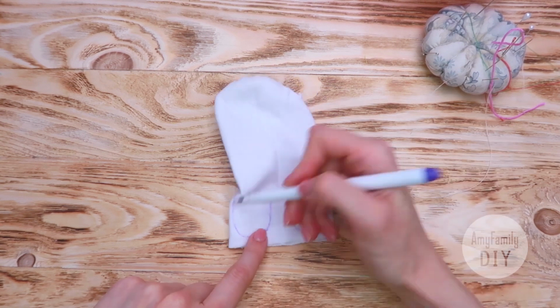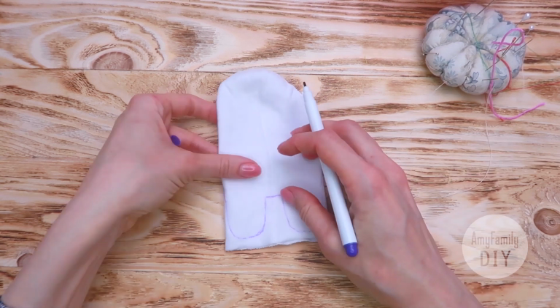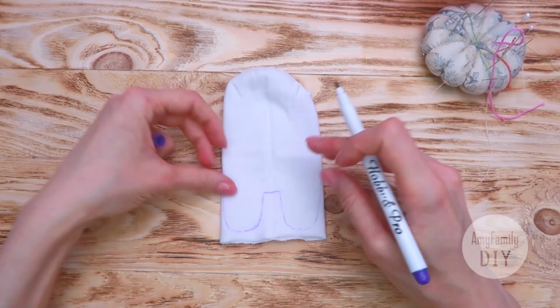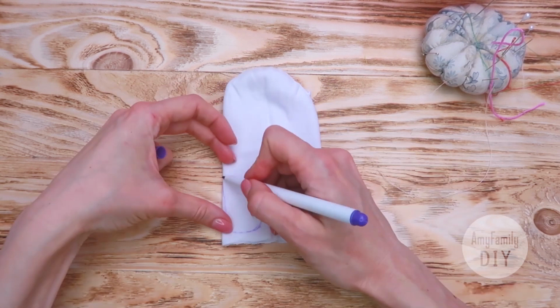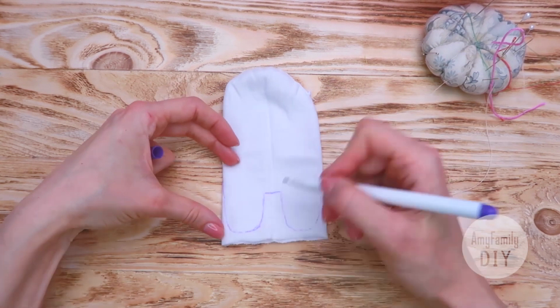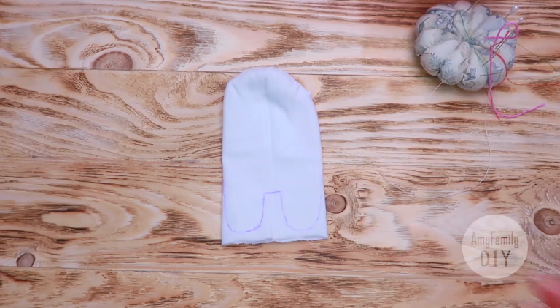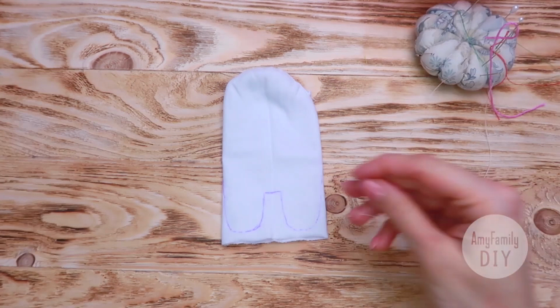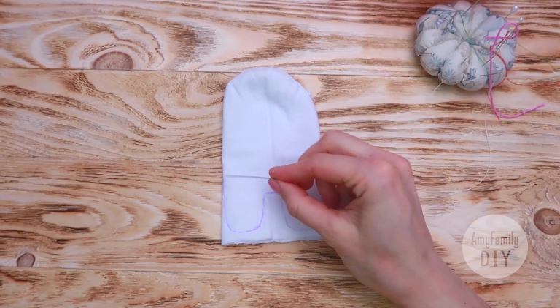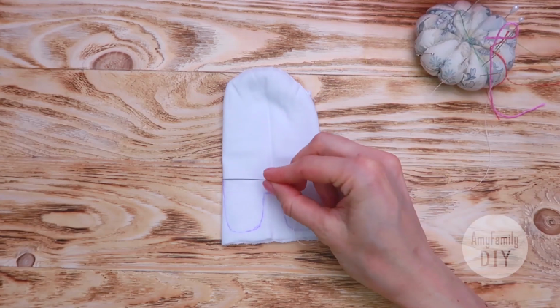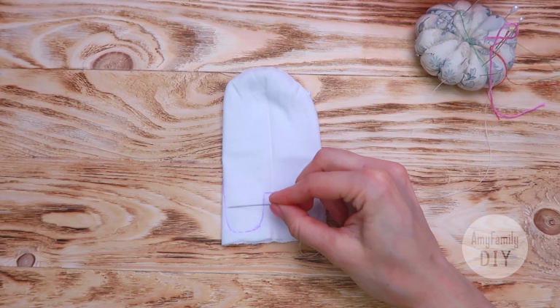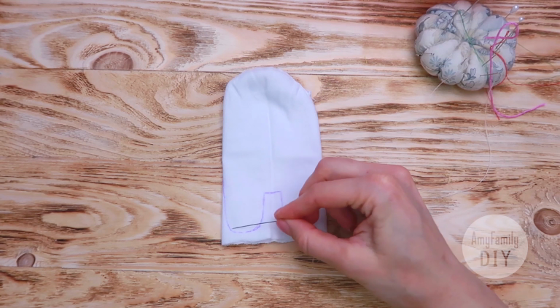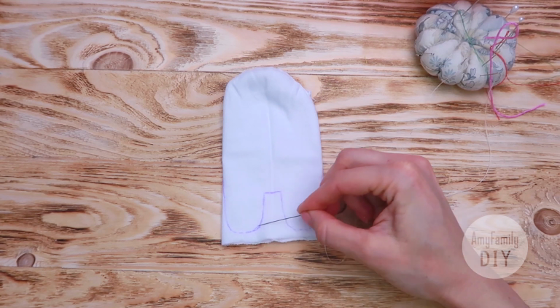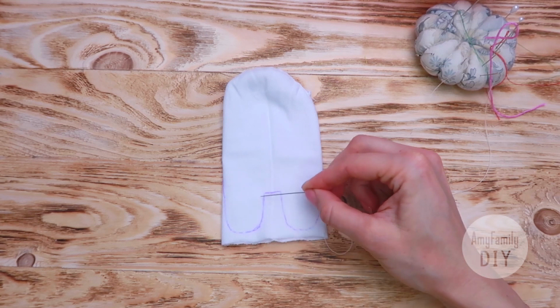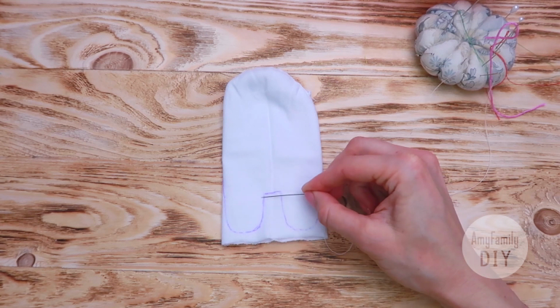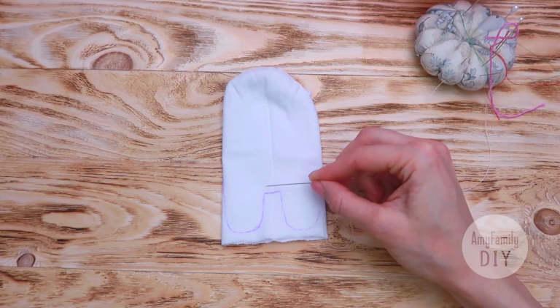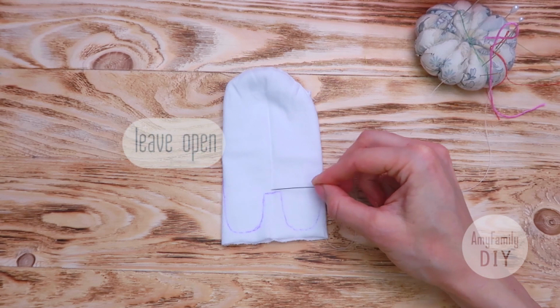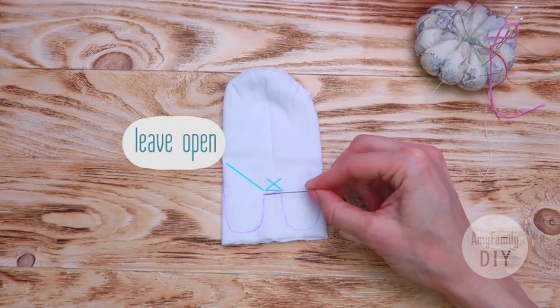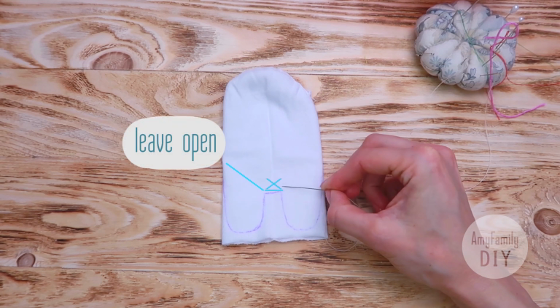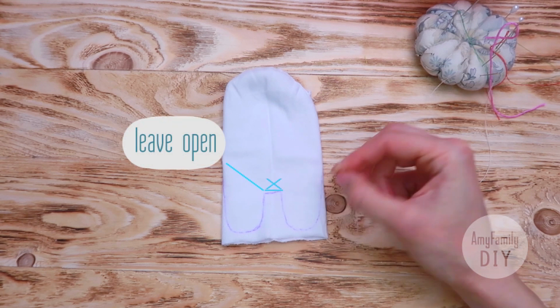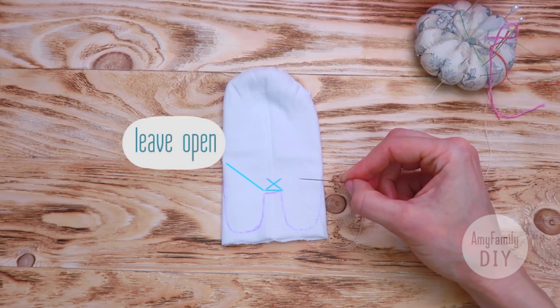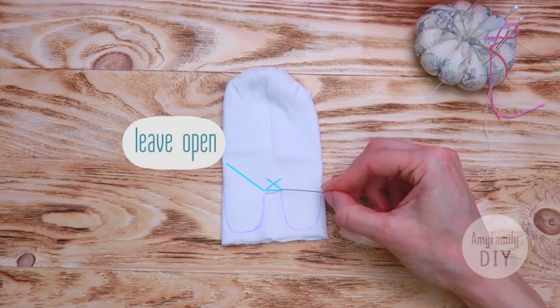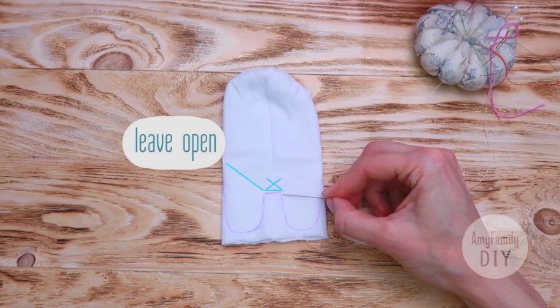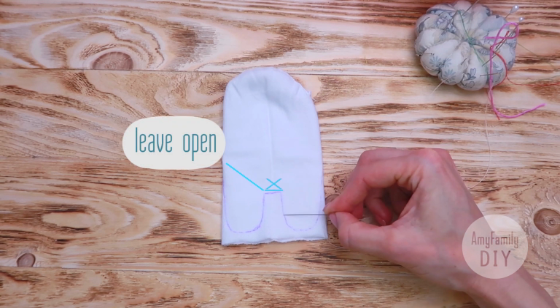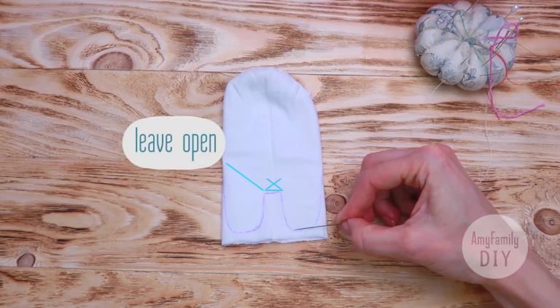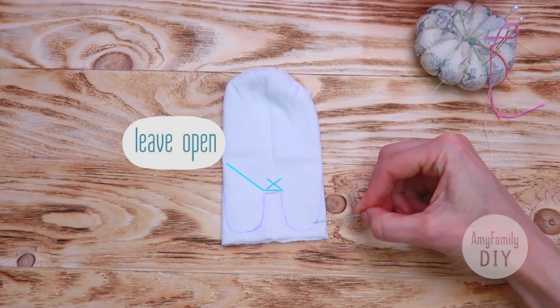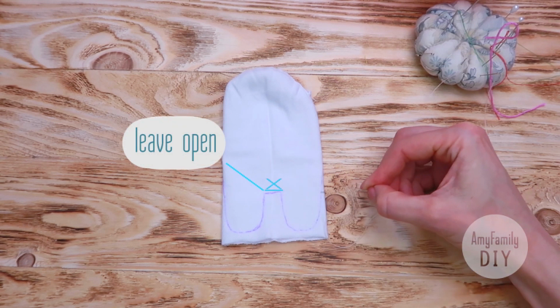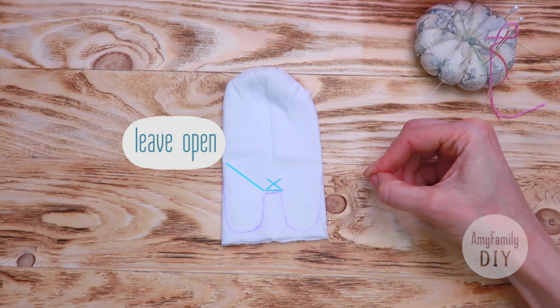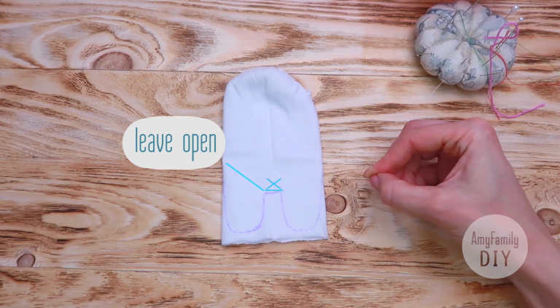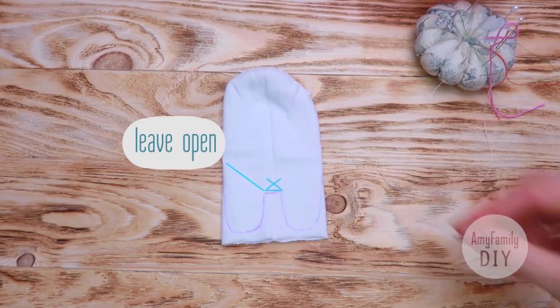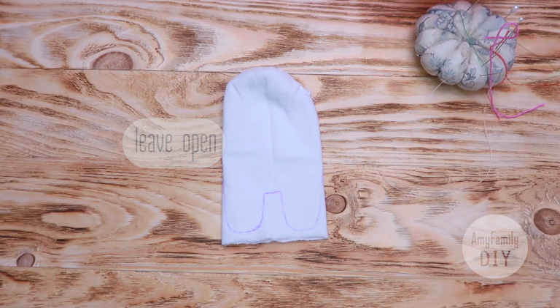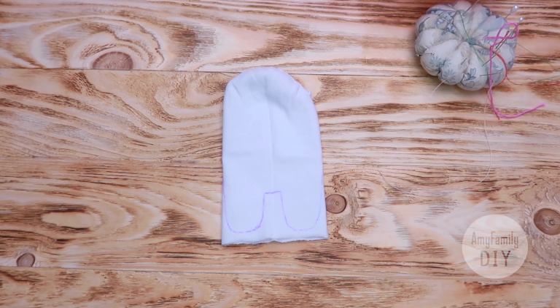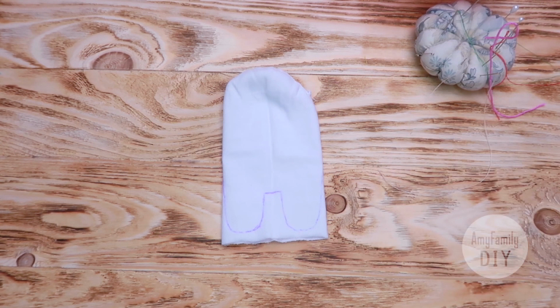Now grab a needle and a thread and stitch the first leg. Leave a hole to turn the body inside out later, and stitch the other leg using the backstitch technique.